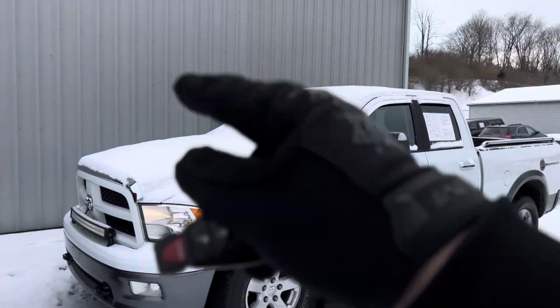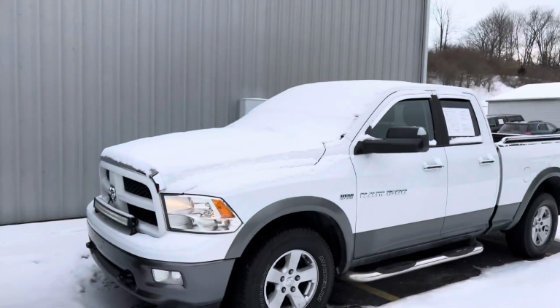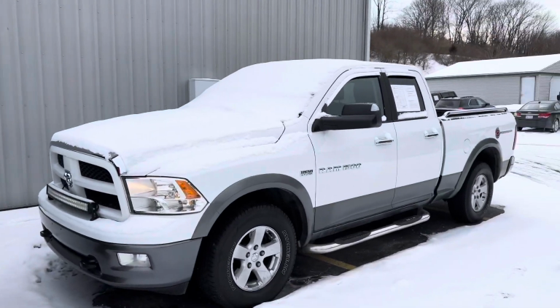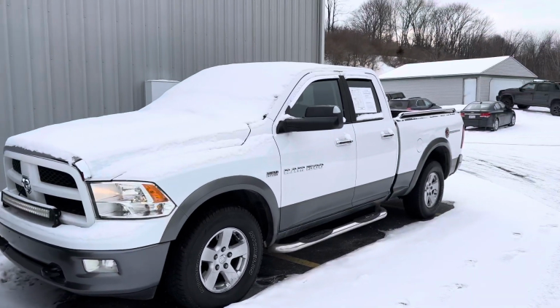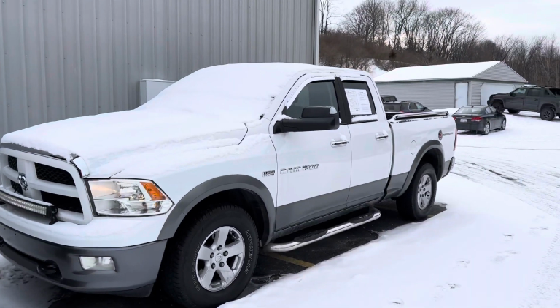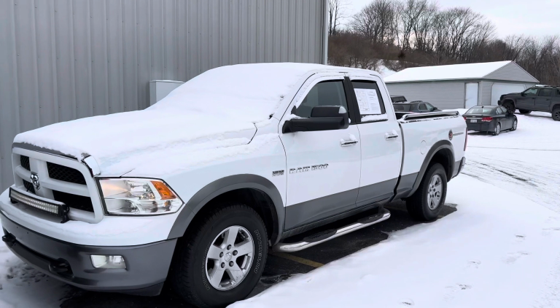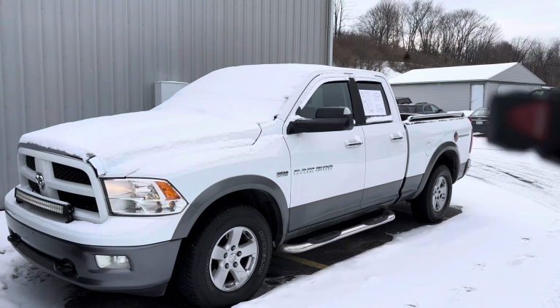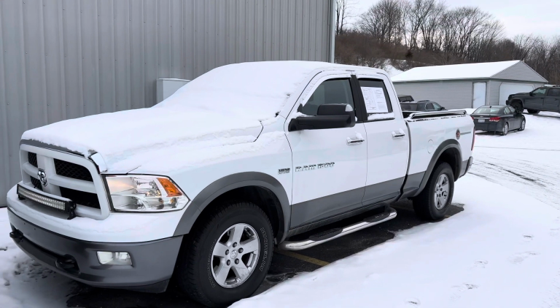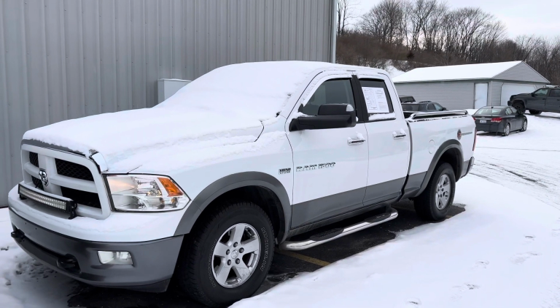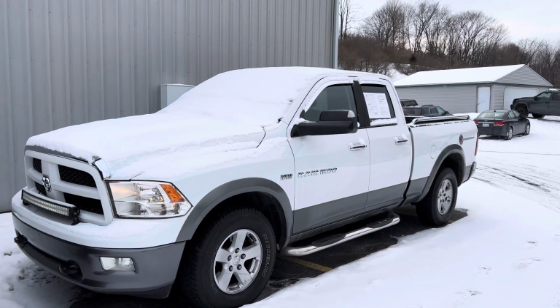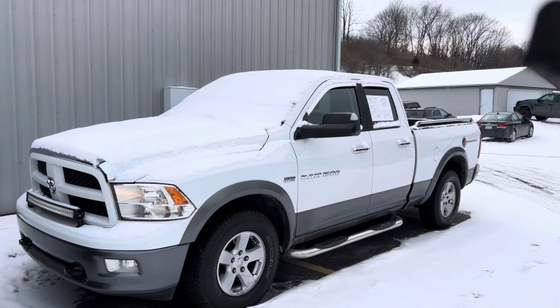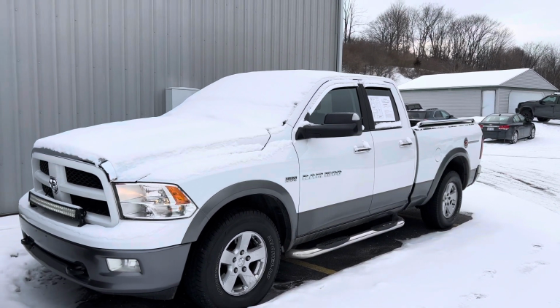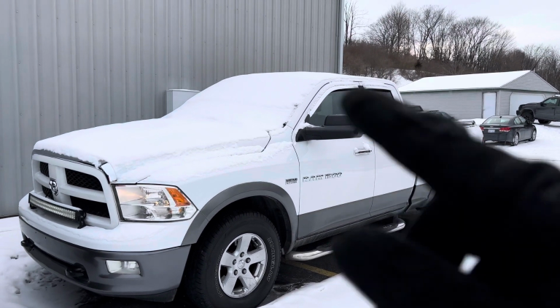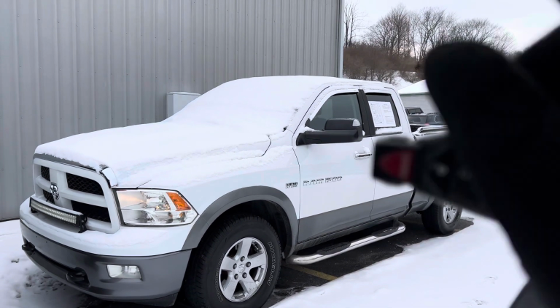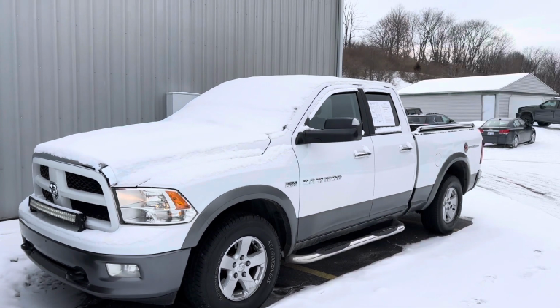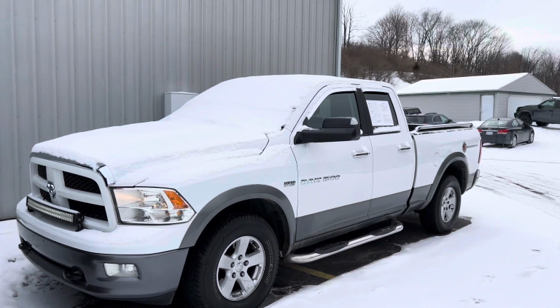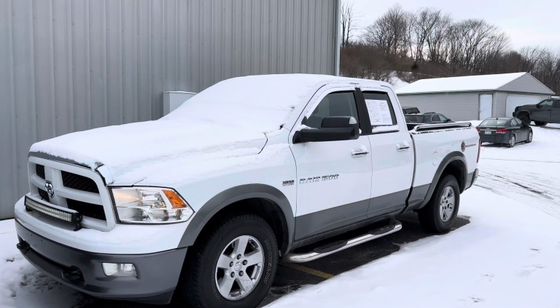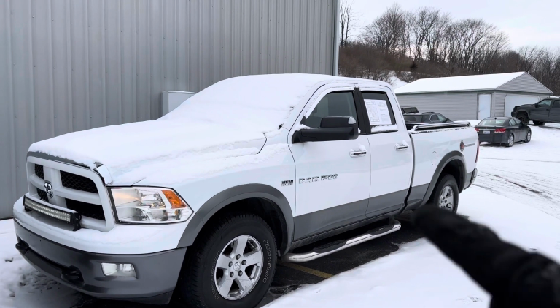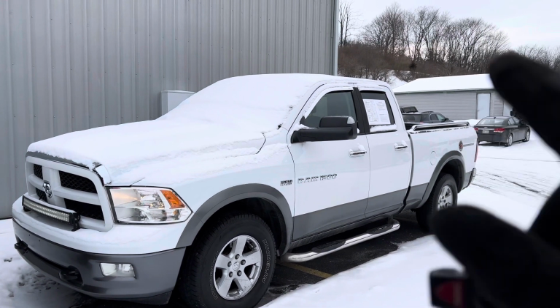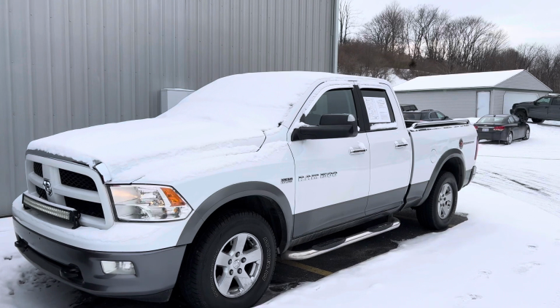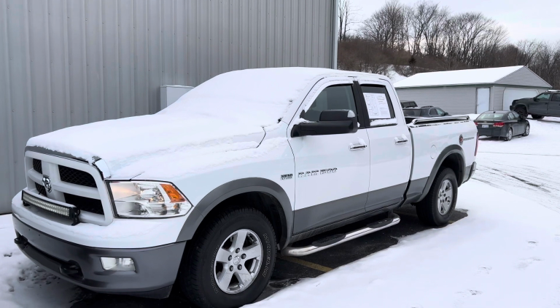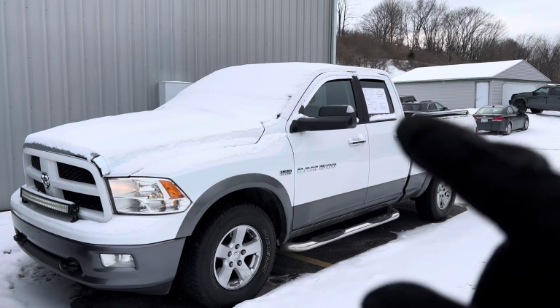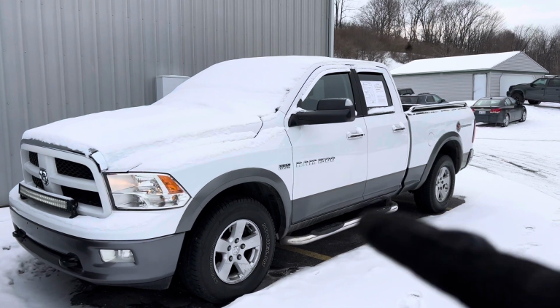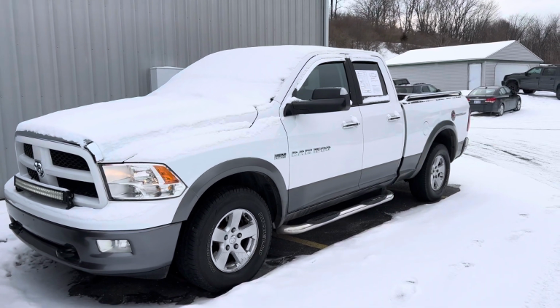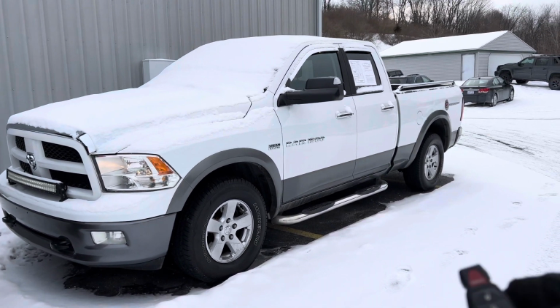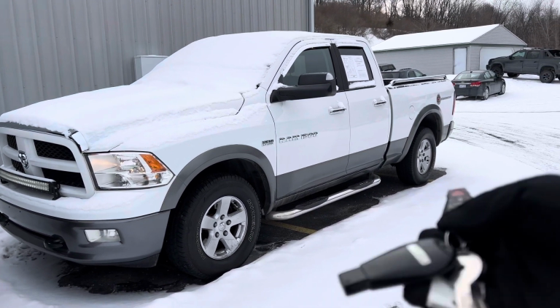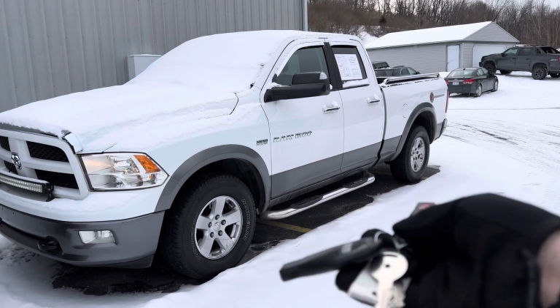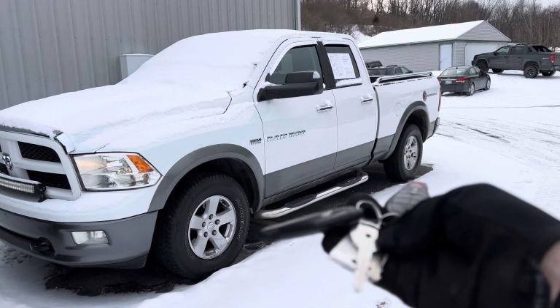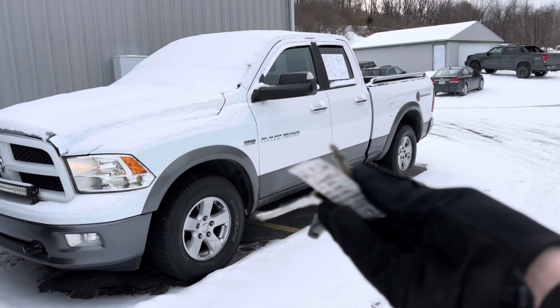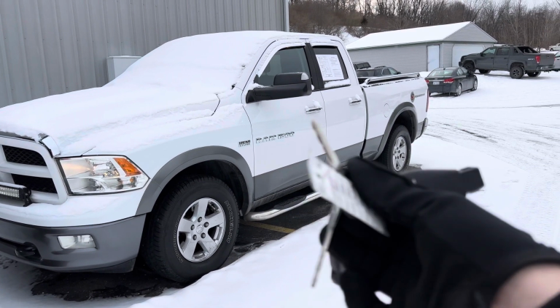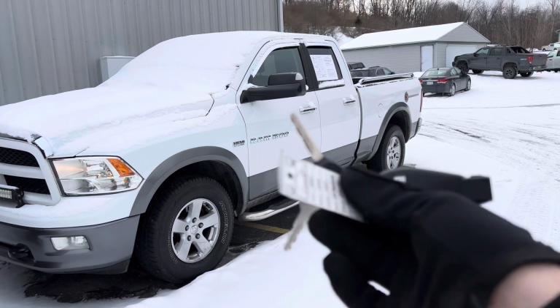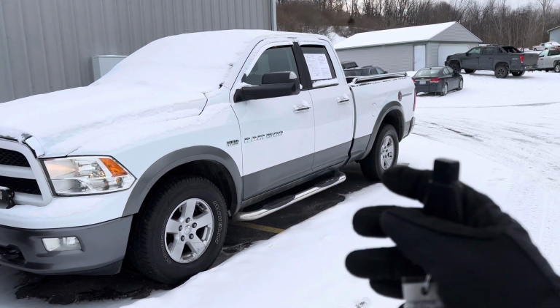LED light bar up front. It's a quad cab Outdoorsman. We've got the tow hooks, the painted-to-matched flares, the chrome handles, the Michelins, and the 17-inch wheels. Two sets of keys with two actual single keys.